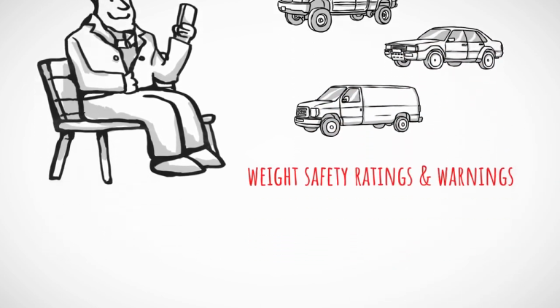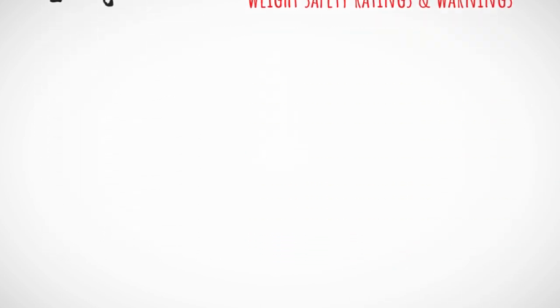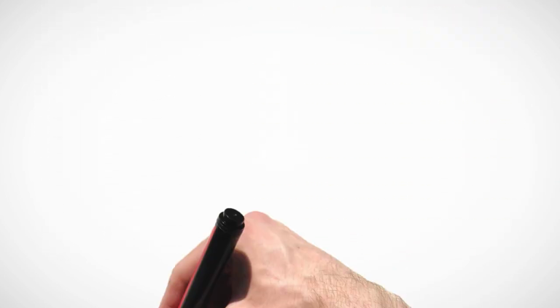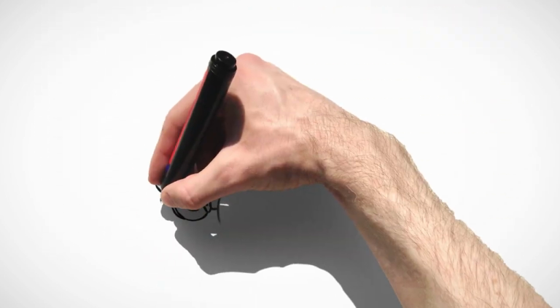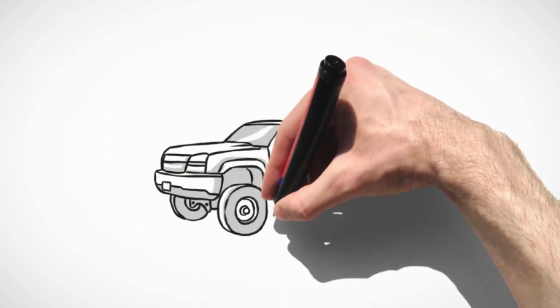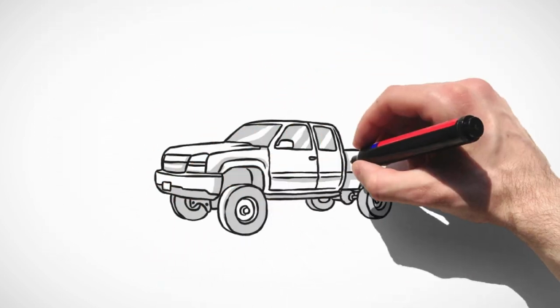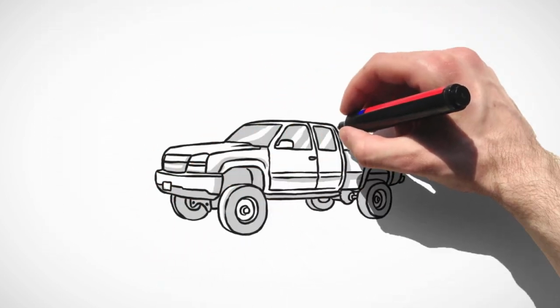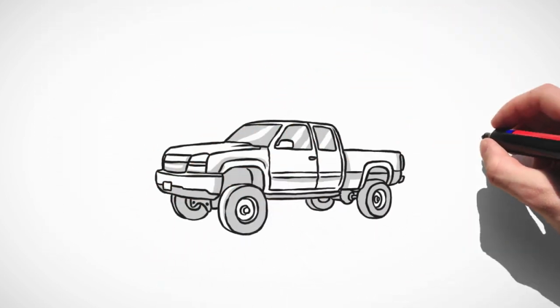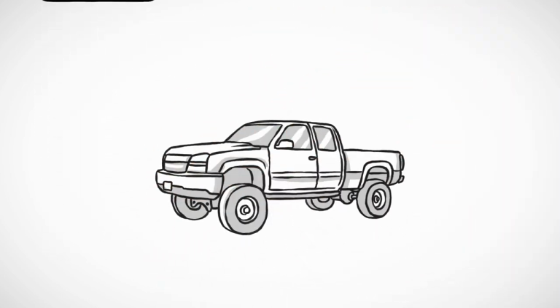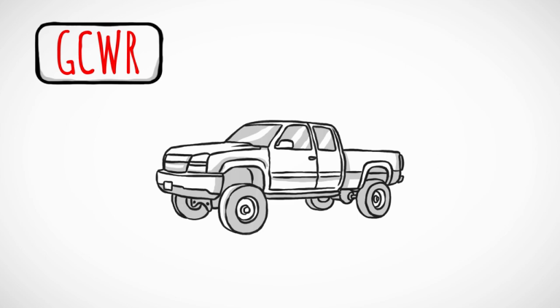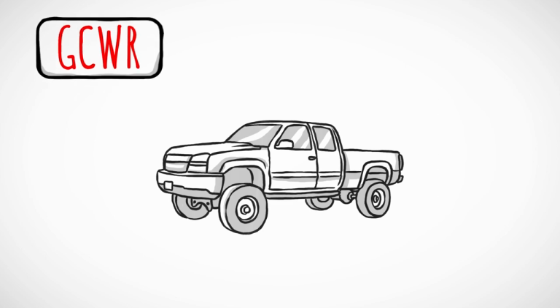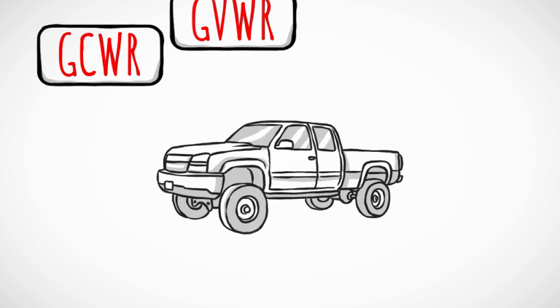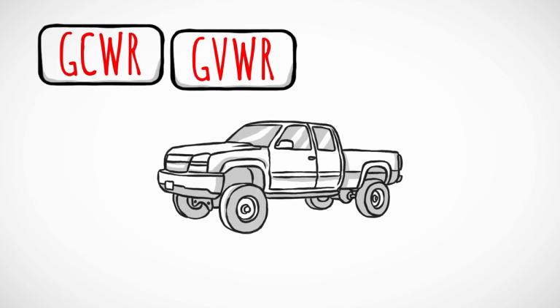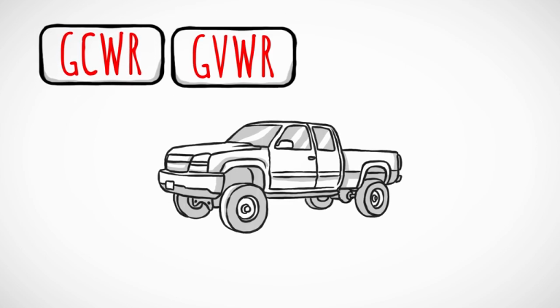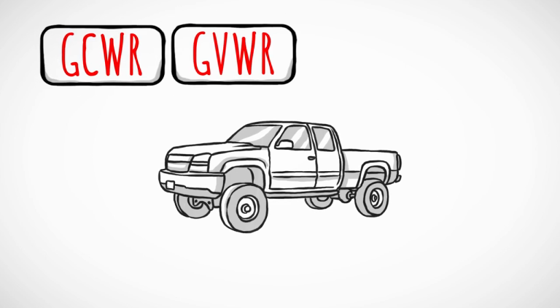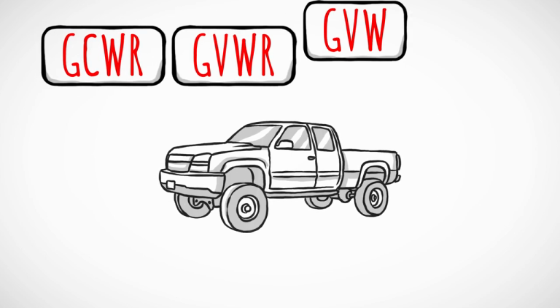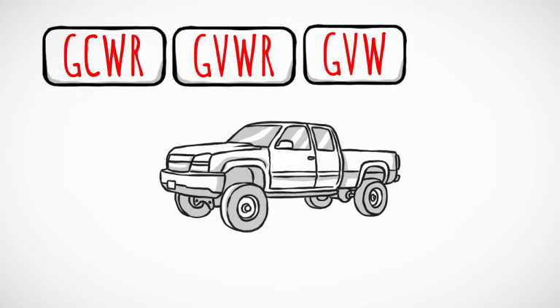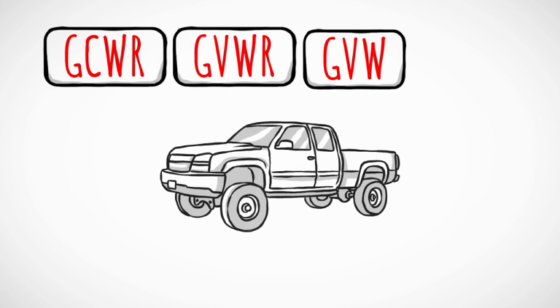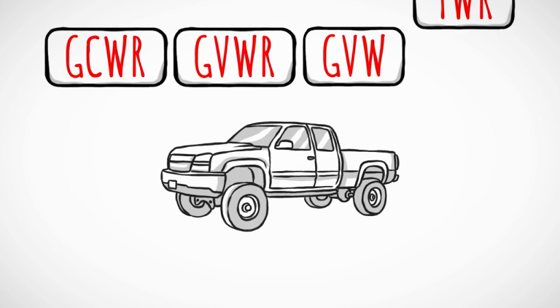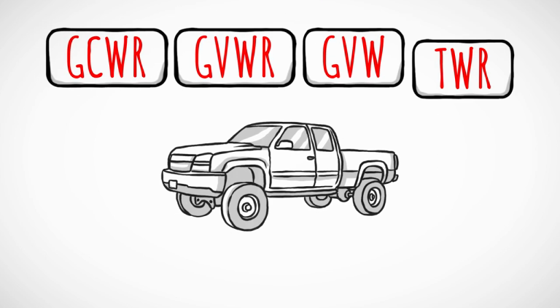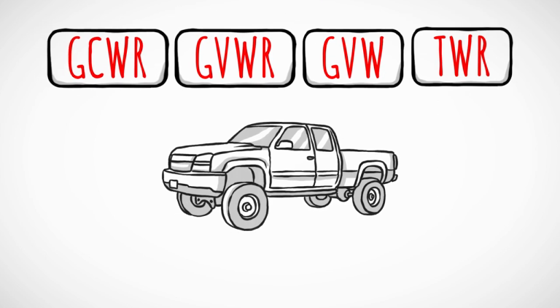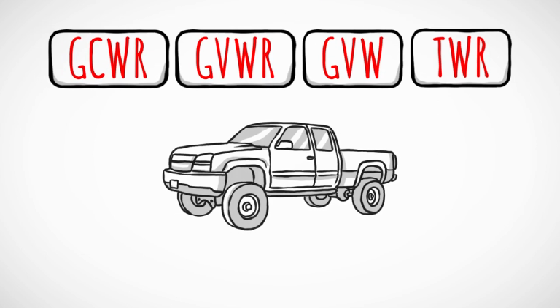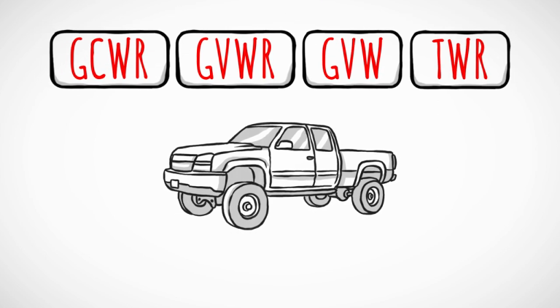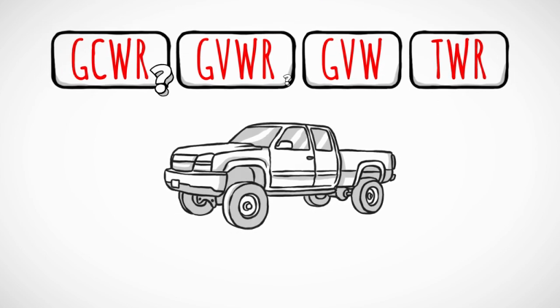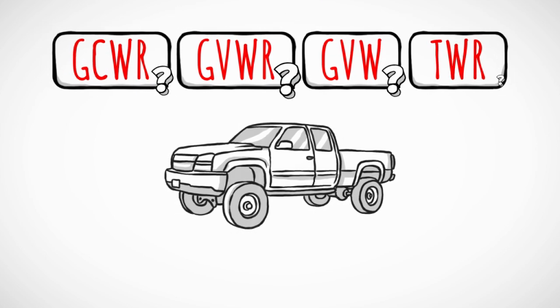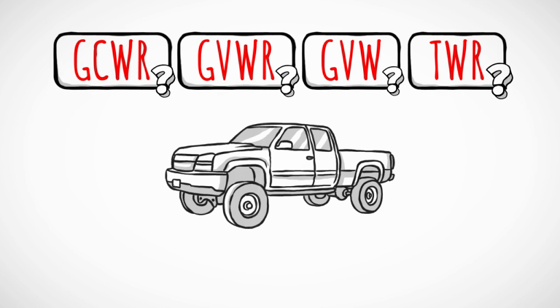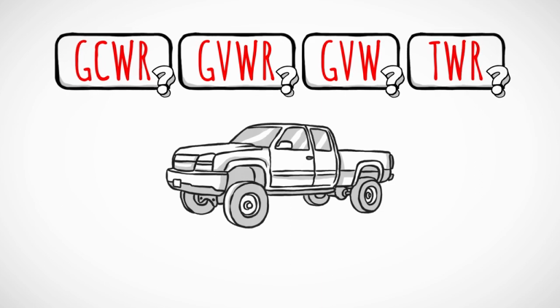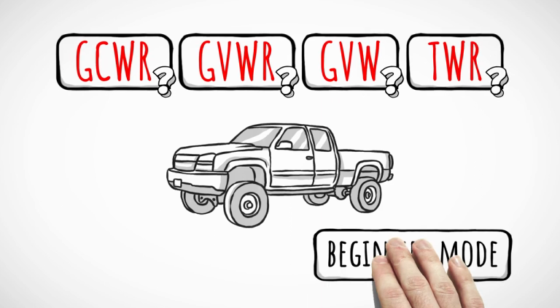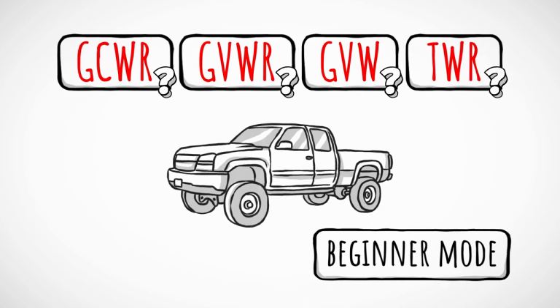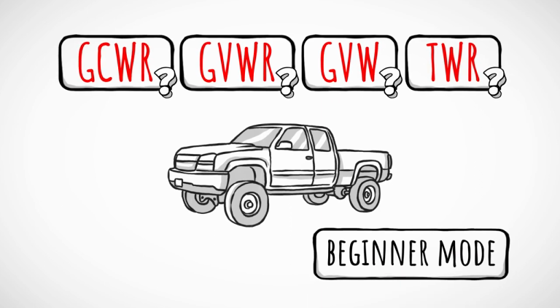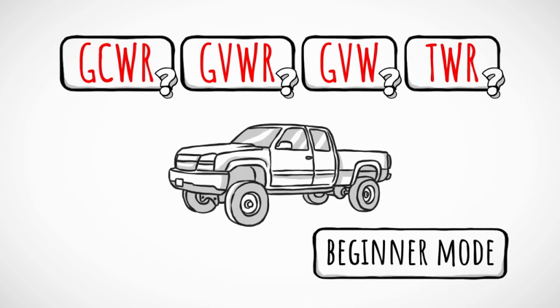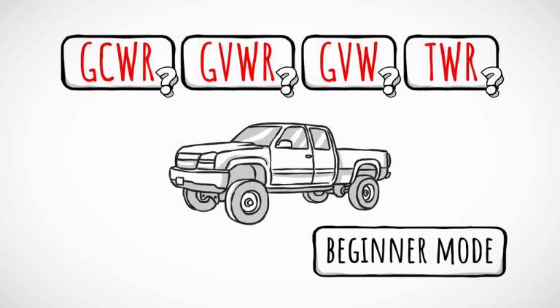You will need to enter vehicle weight information such as GCWR, GVWR, GVW and TWR. All these terms are explained when using the app in beginner mode.